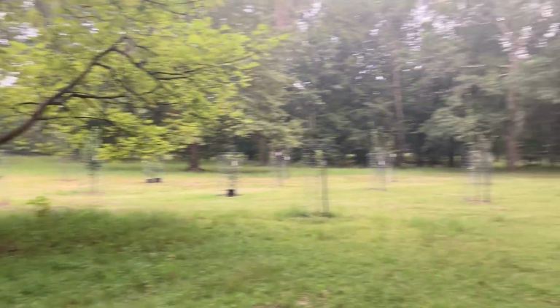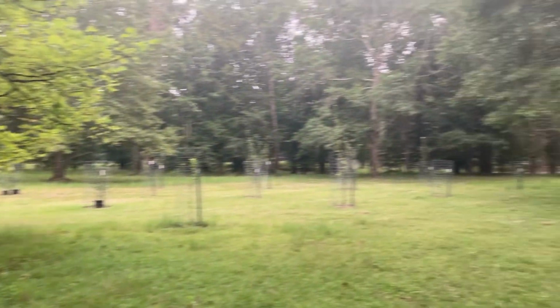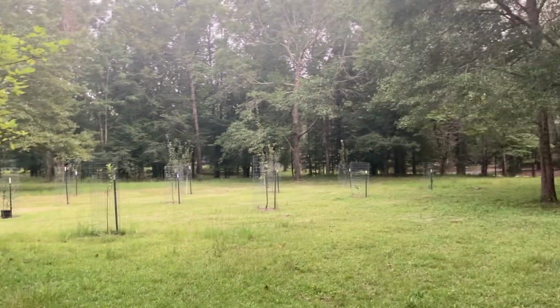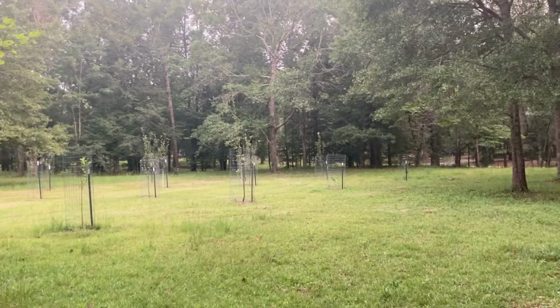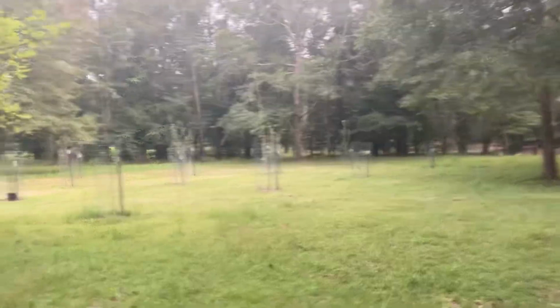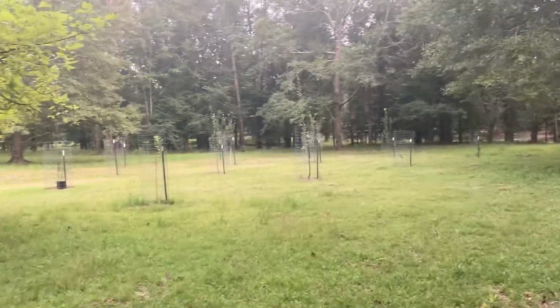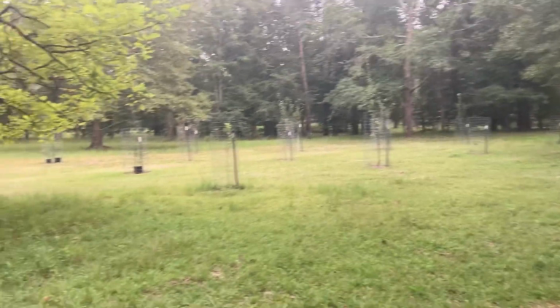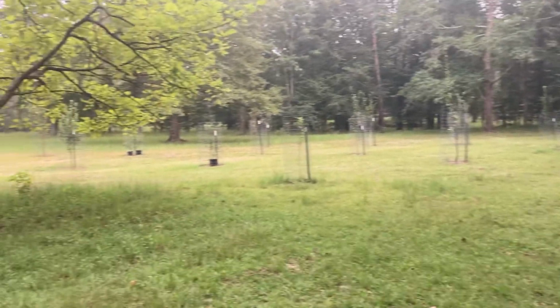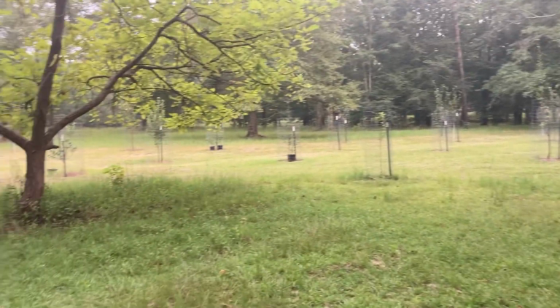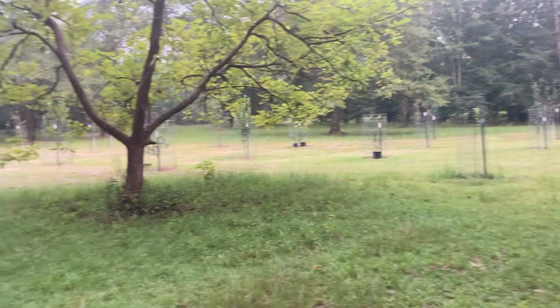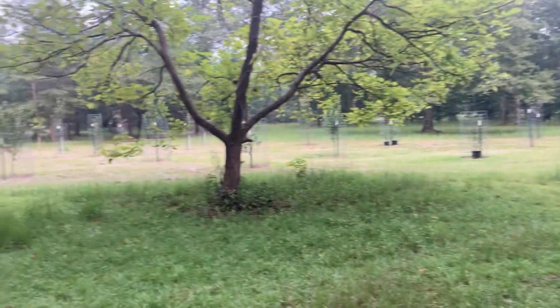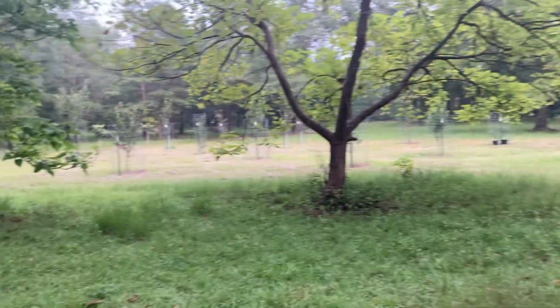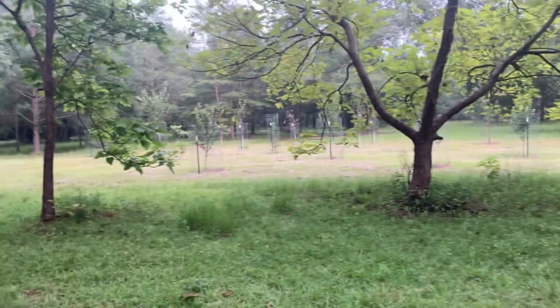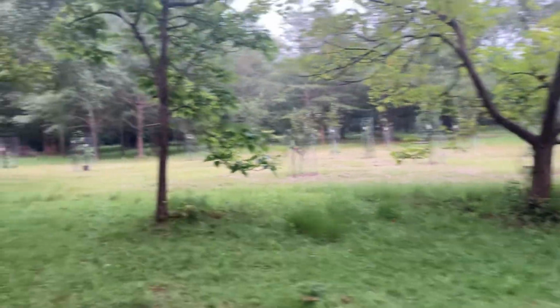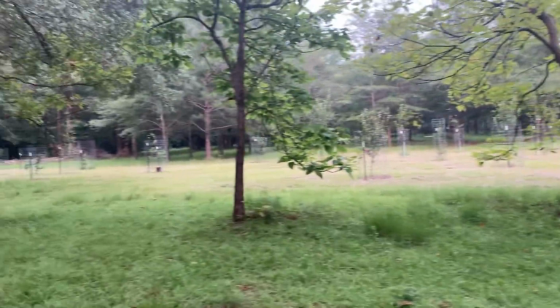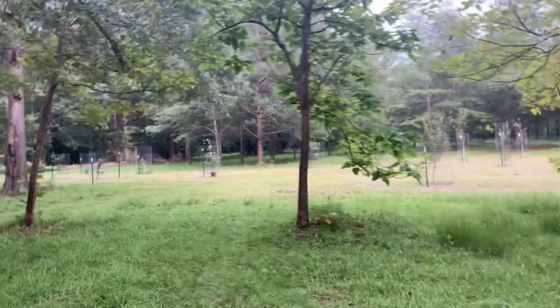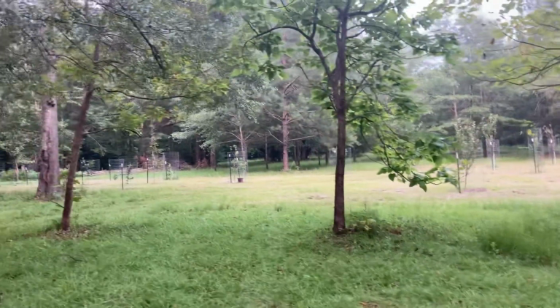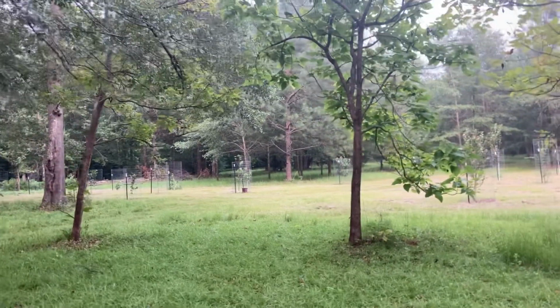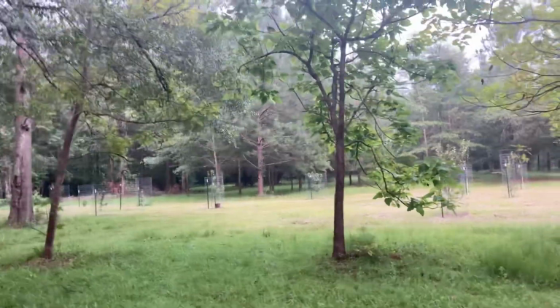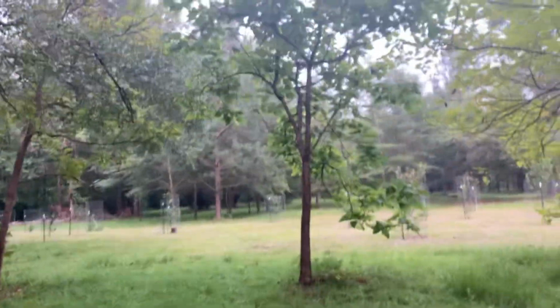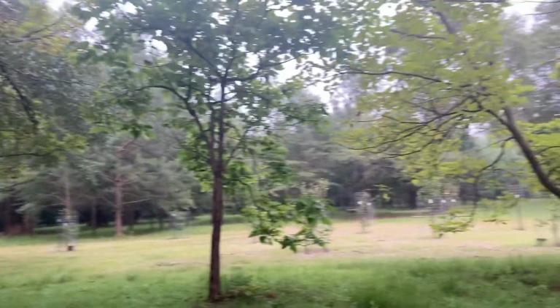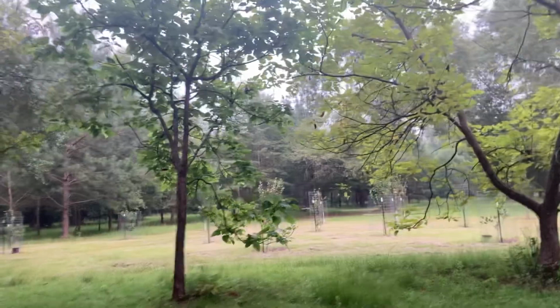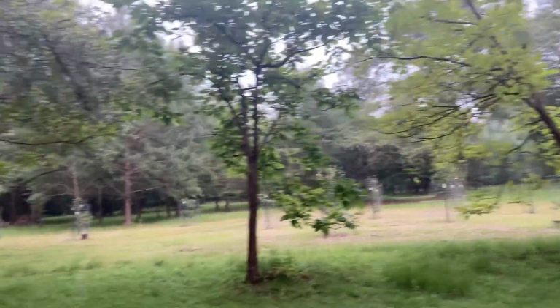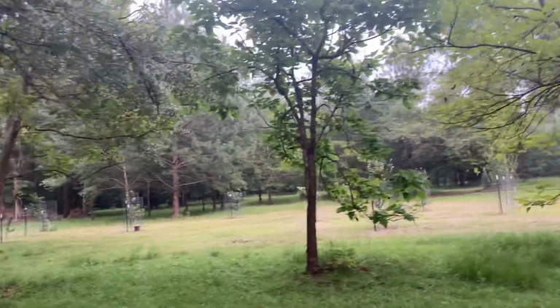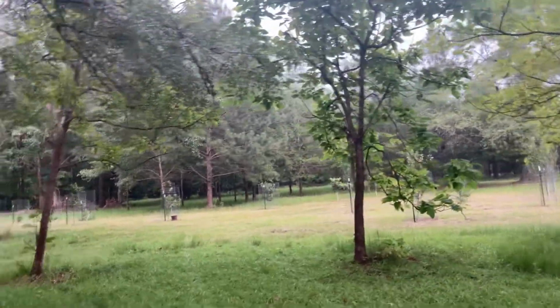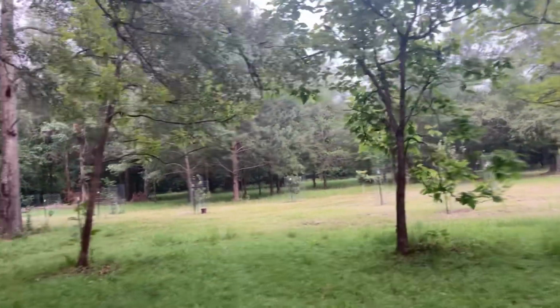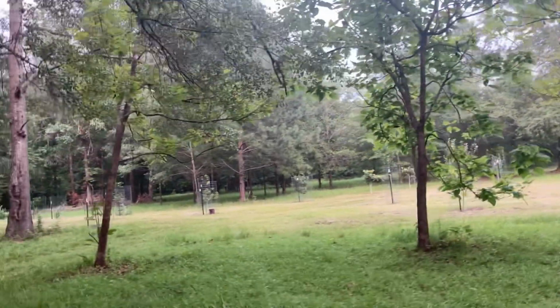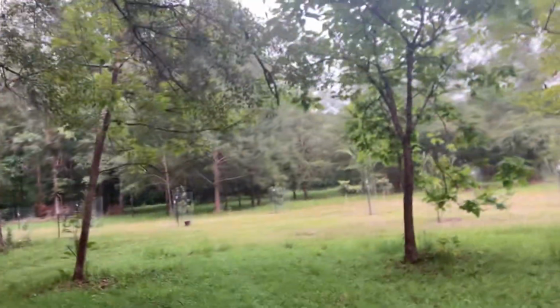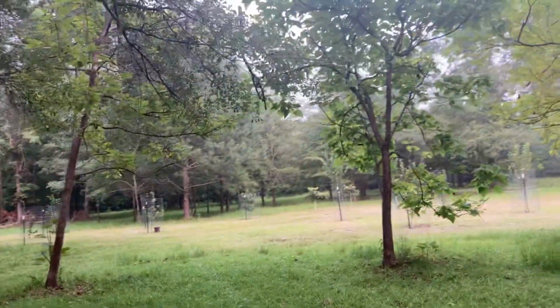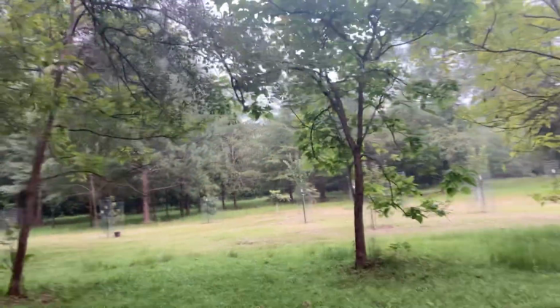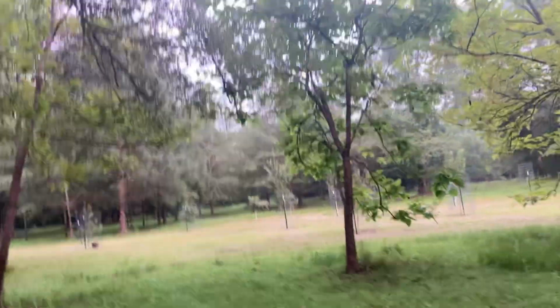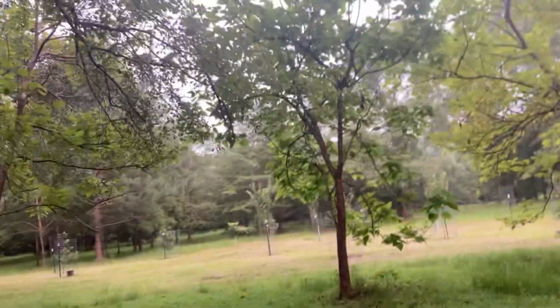But yeah, this is the orchard as of the summer of 2023. It's not bad. The trees look a lot bigger than when they were first planted.